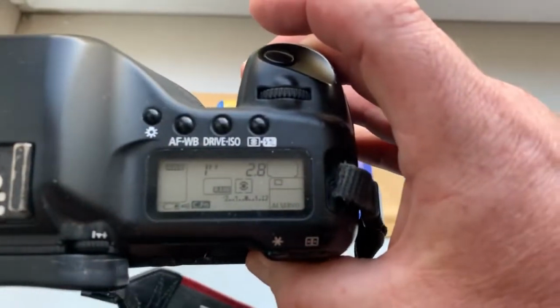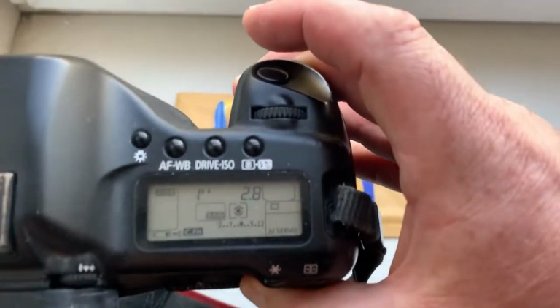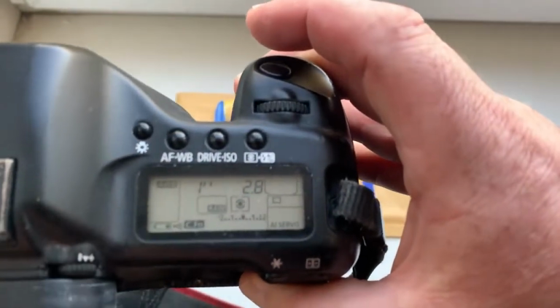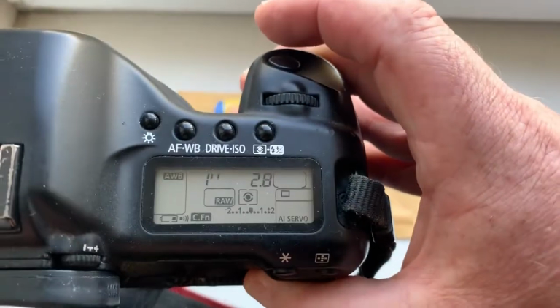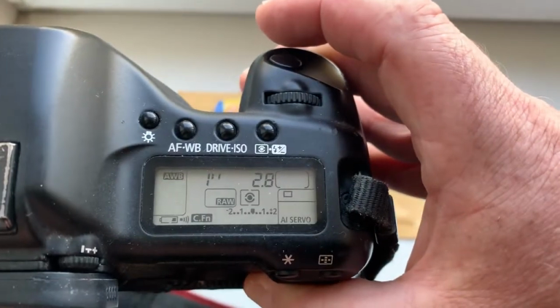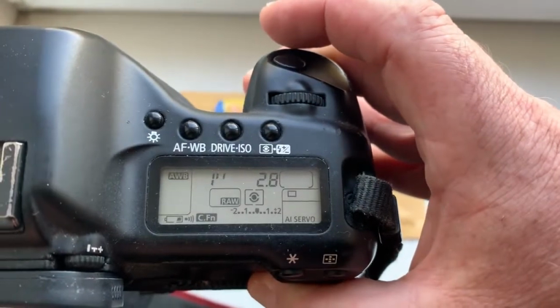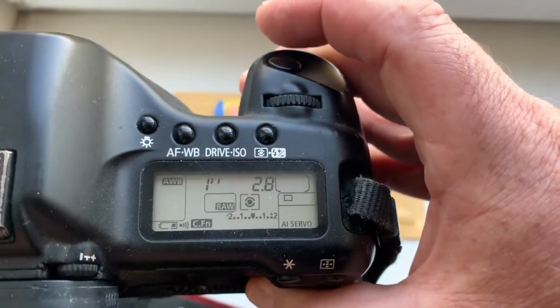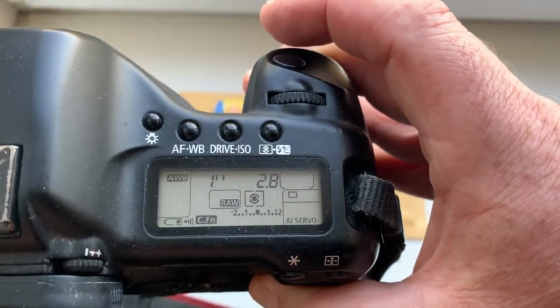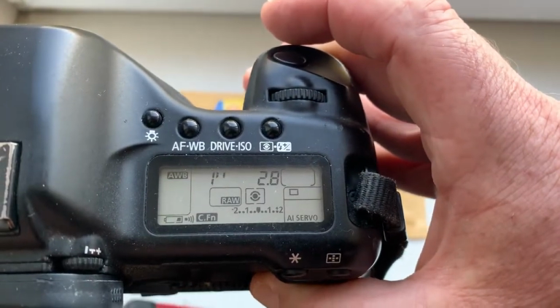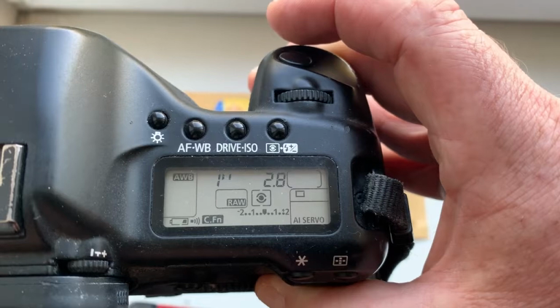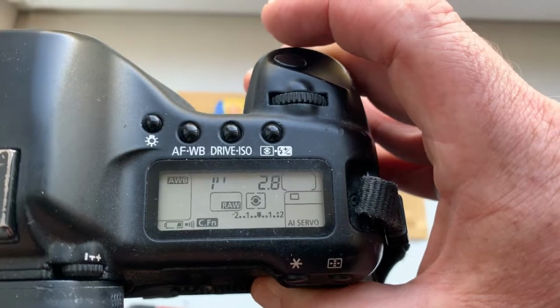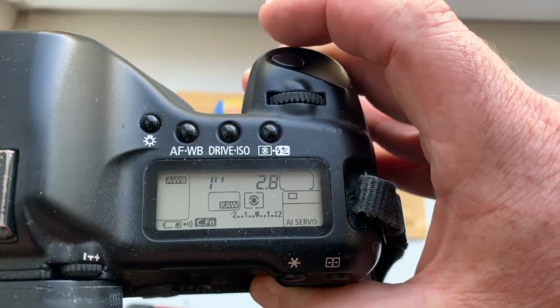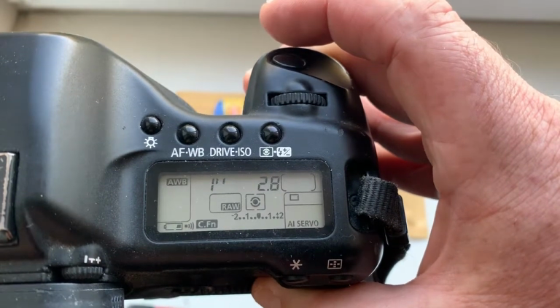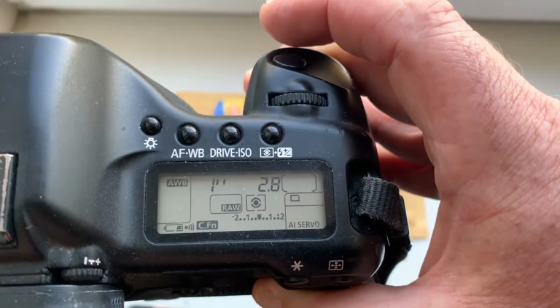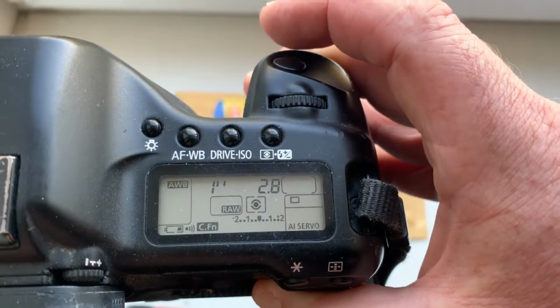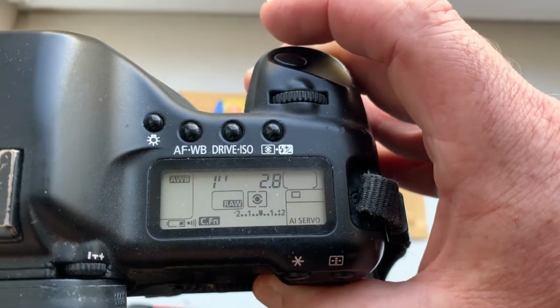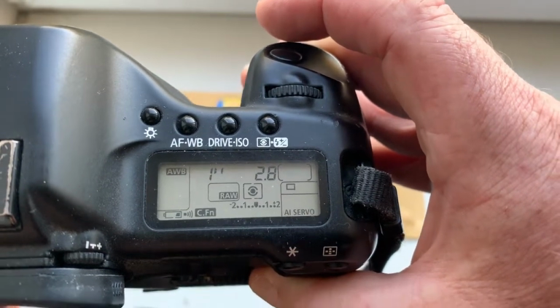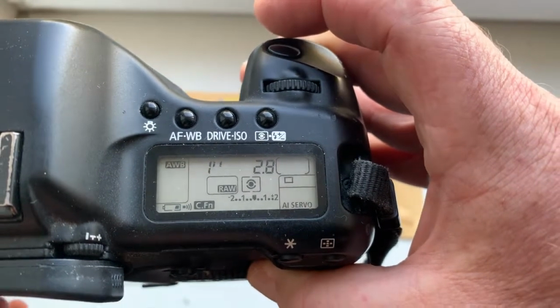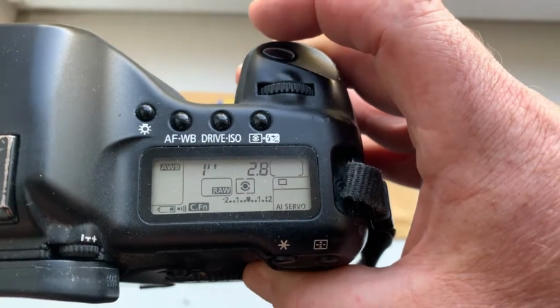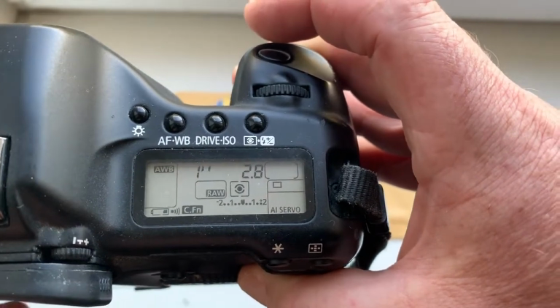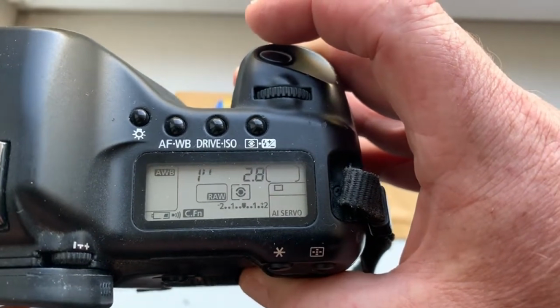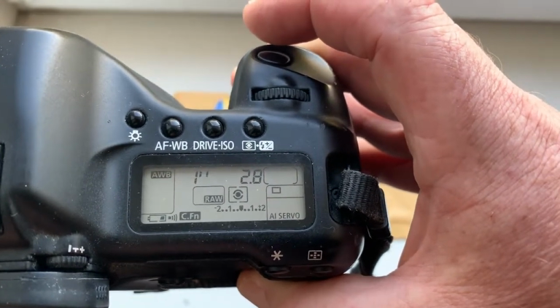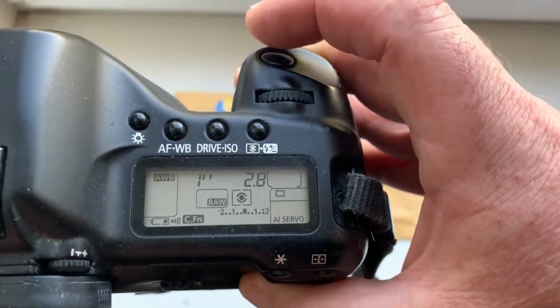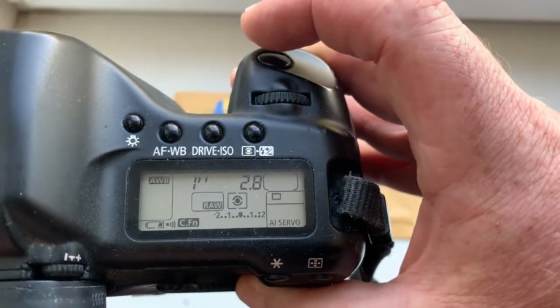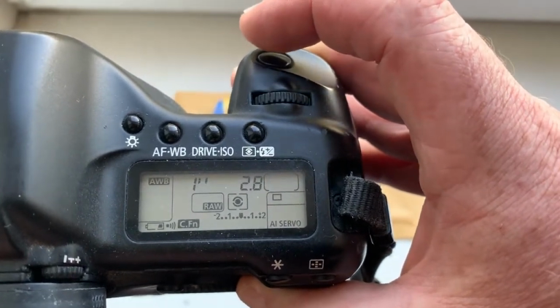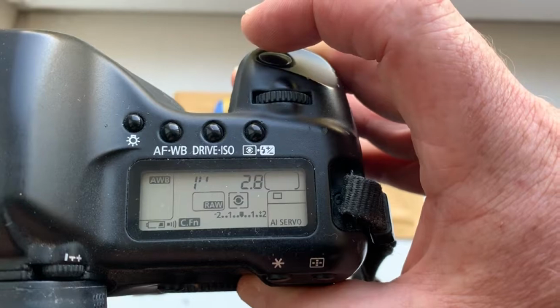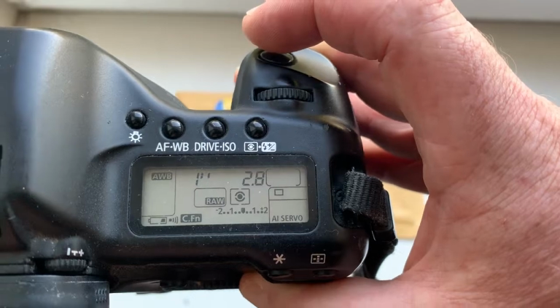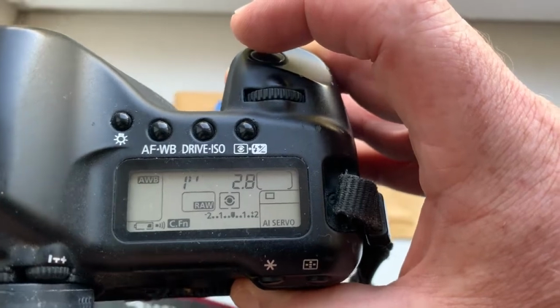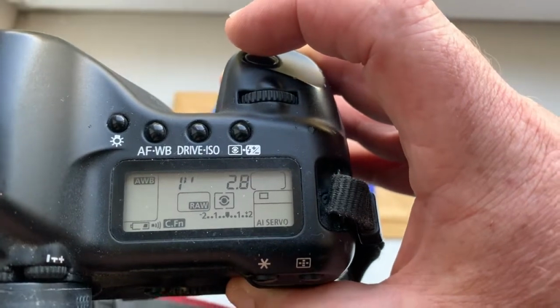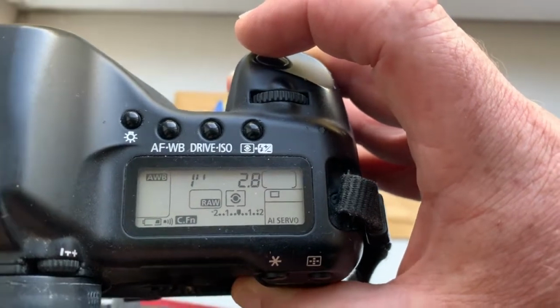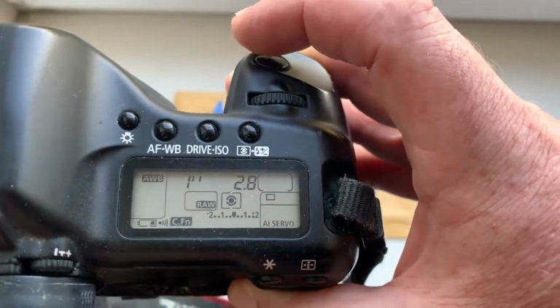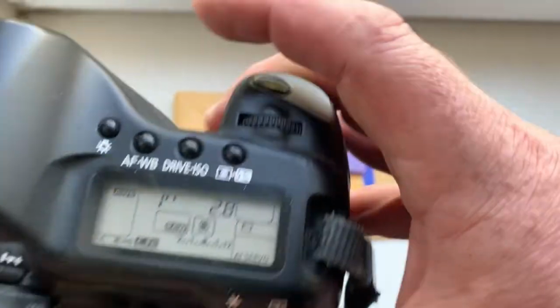The pre-programmed focal length is 40mm, aperture 2.8, and delay time to enter program mode is one second.